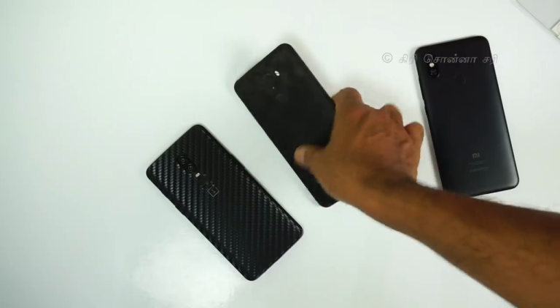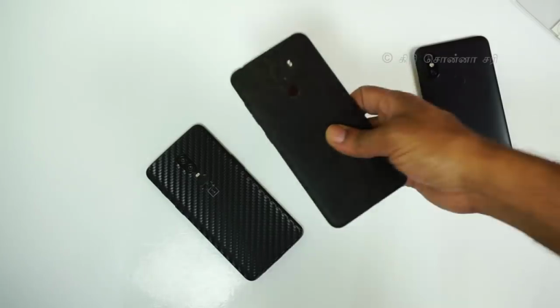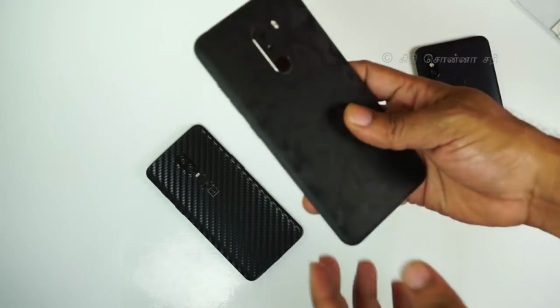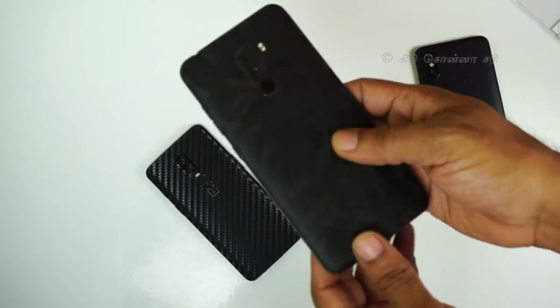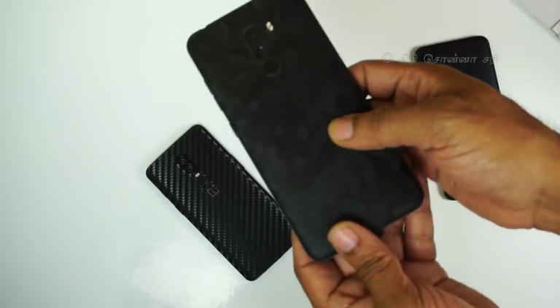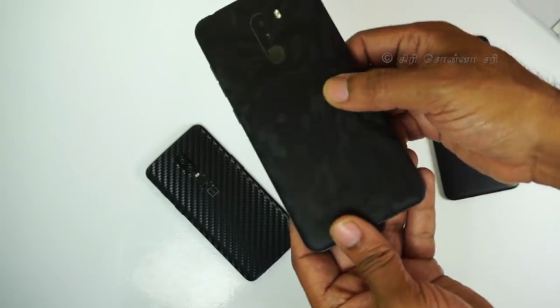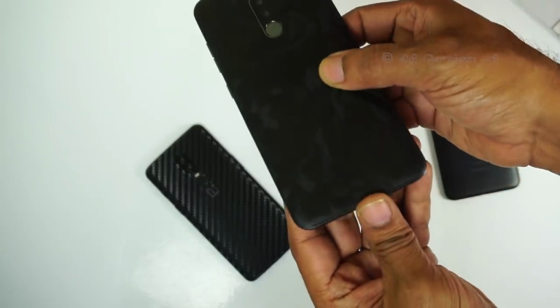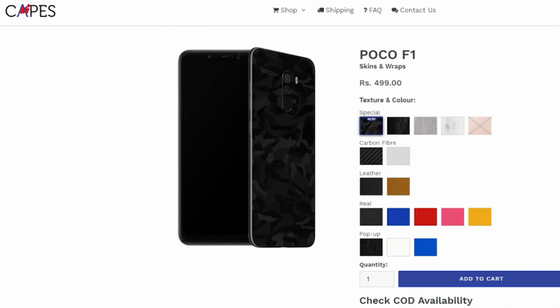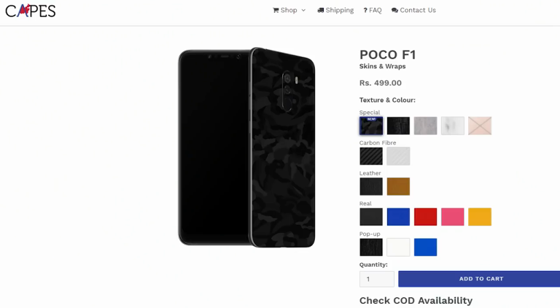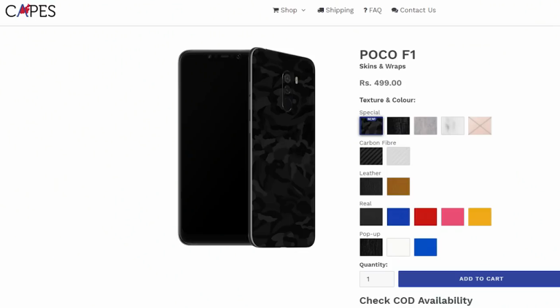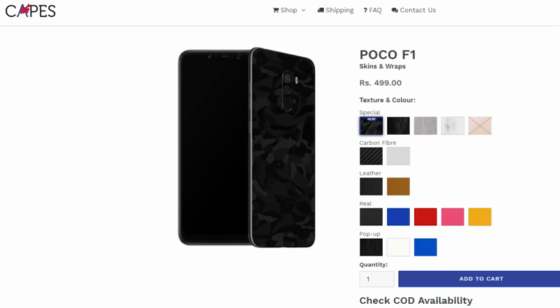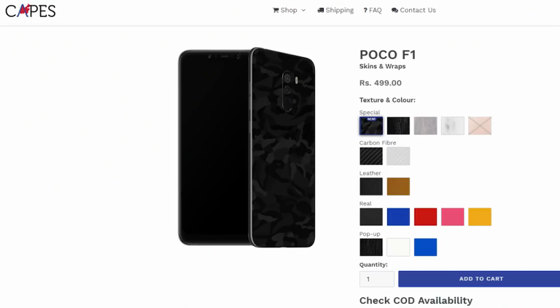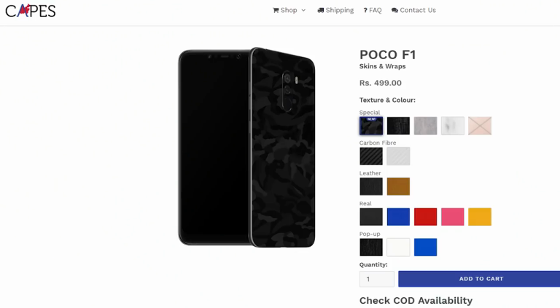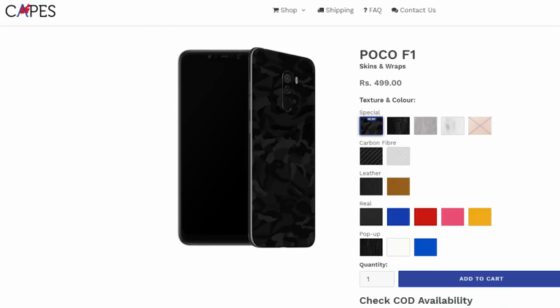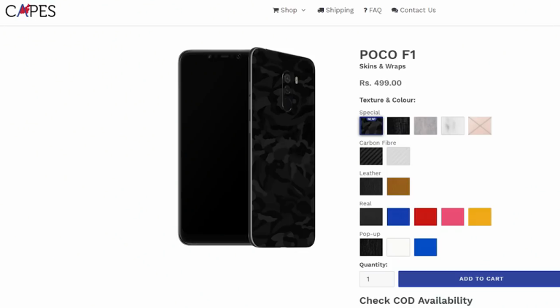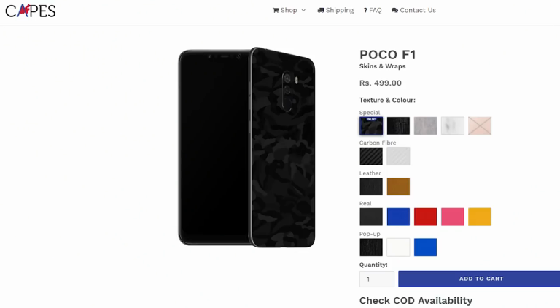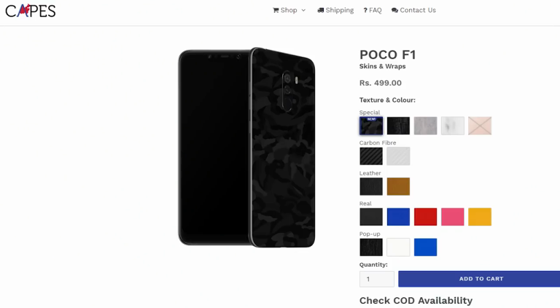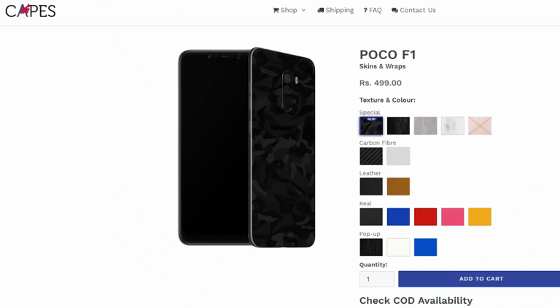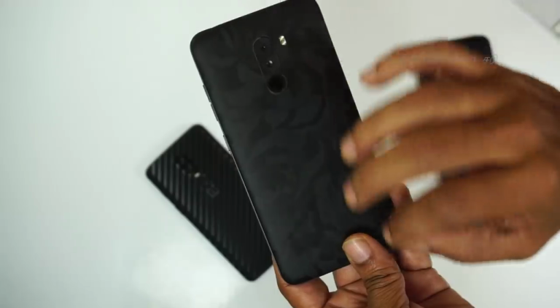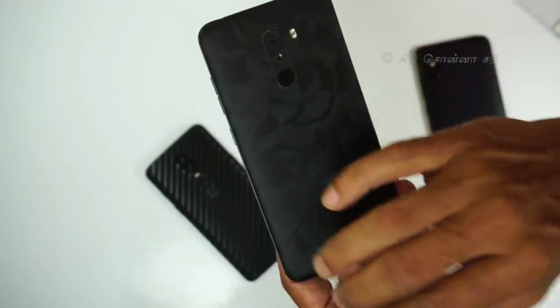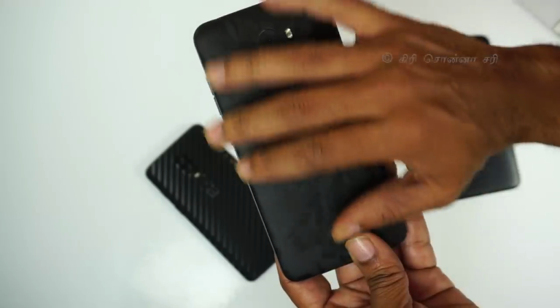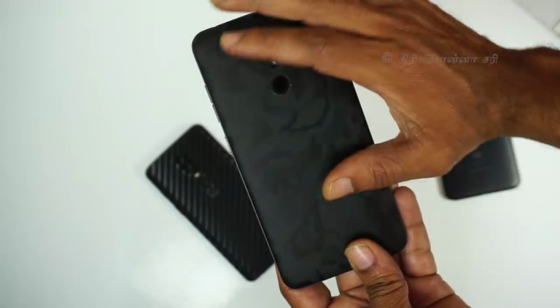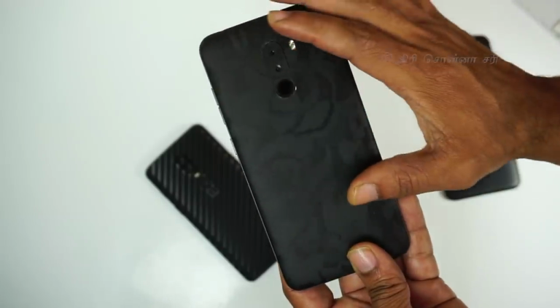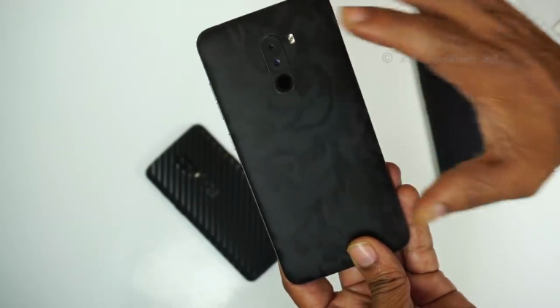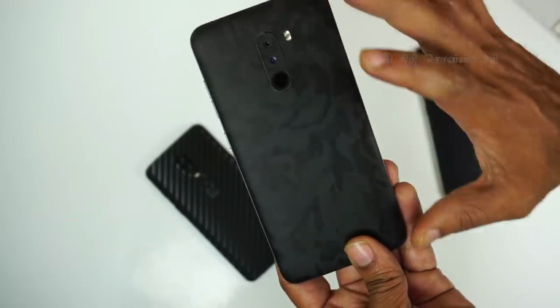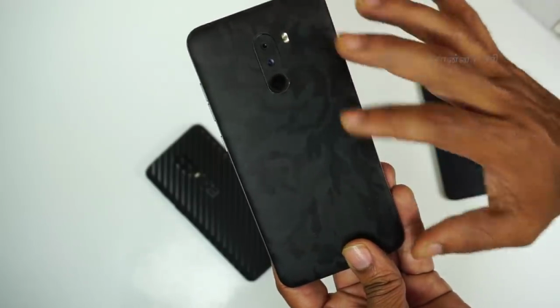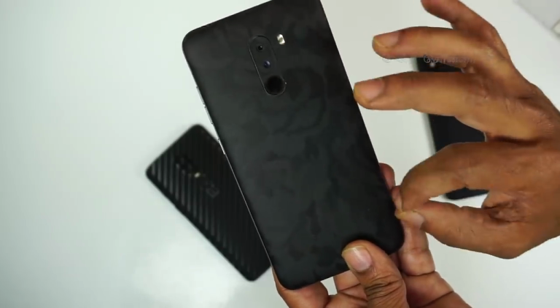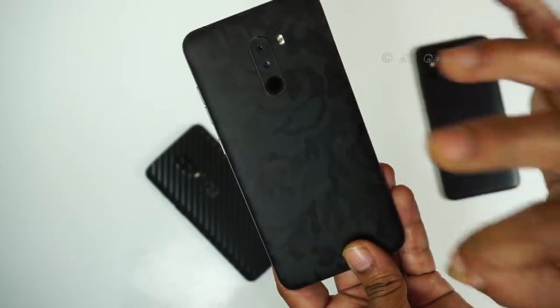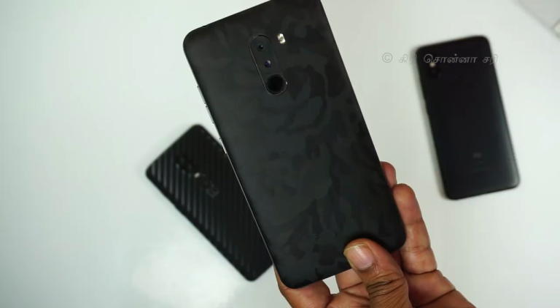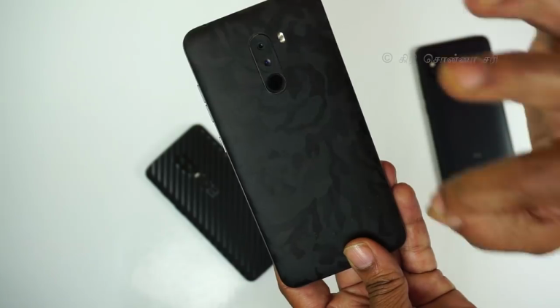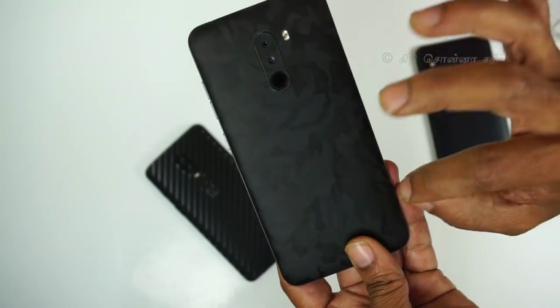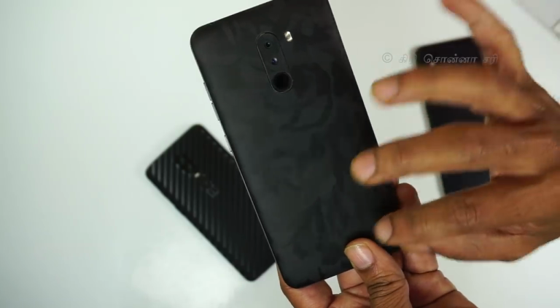Normally I use the Poco F1 mobile phone model. You can cover the back with the skin, and when you cover the back, this skin is very easy to apply.